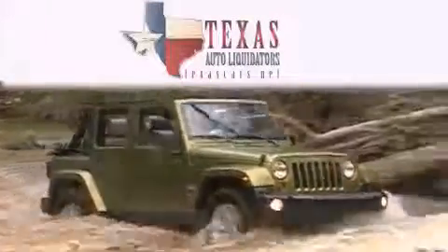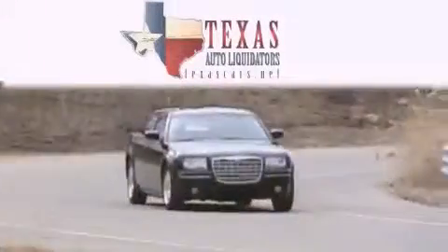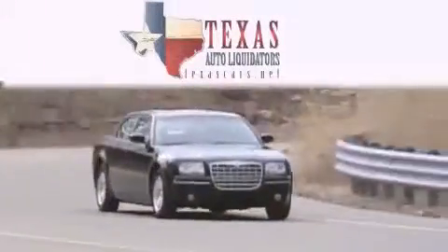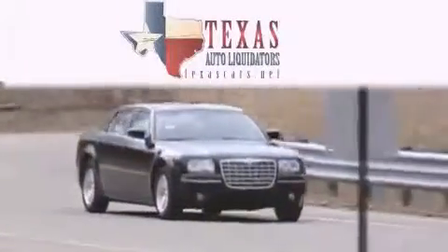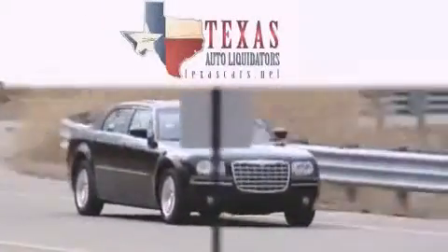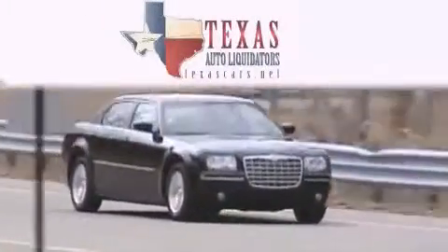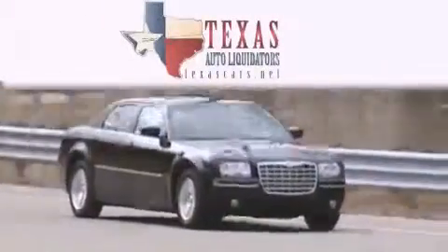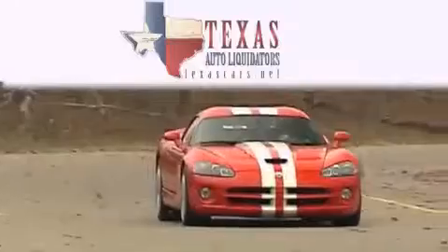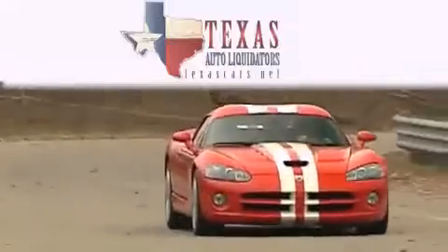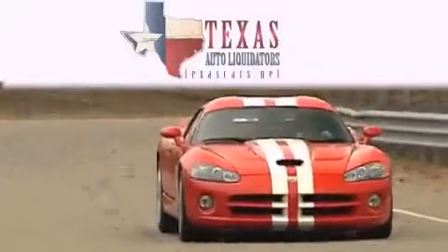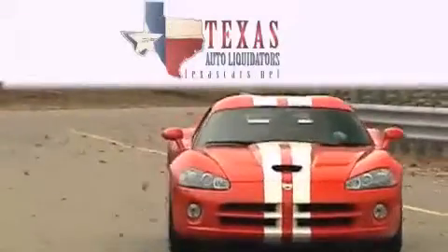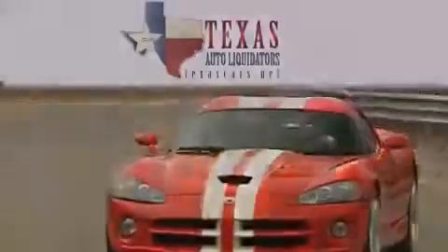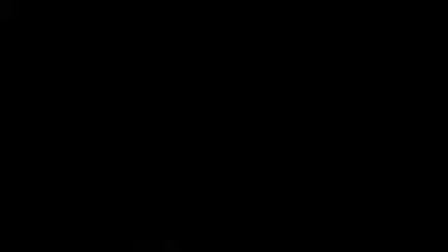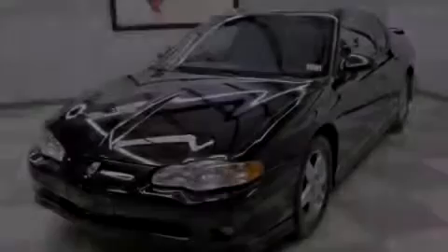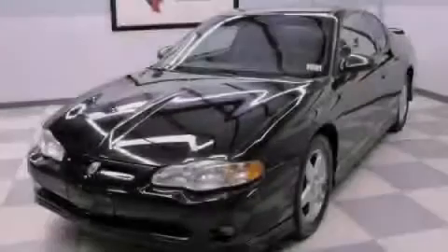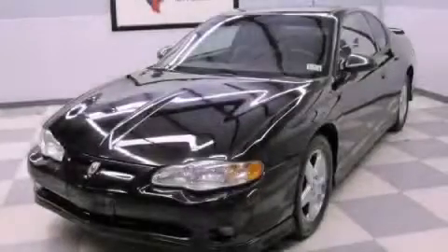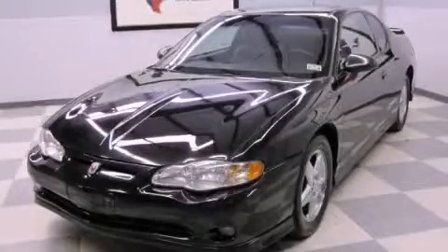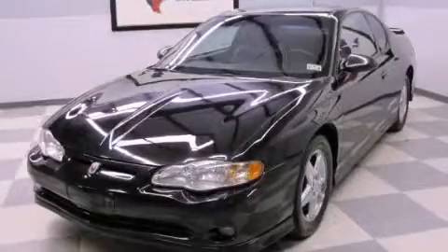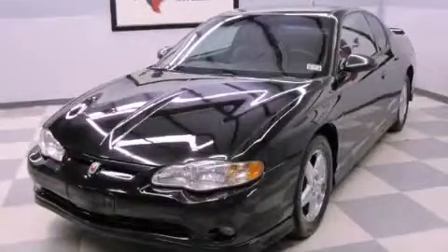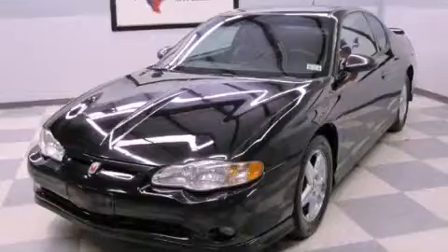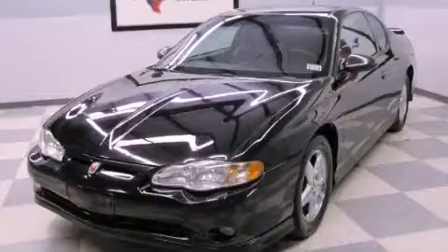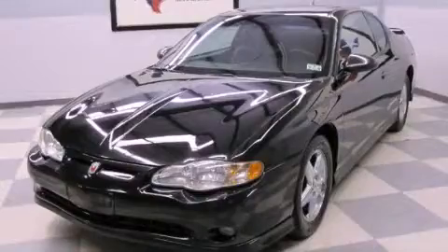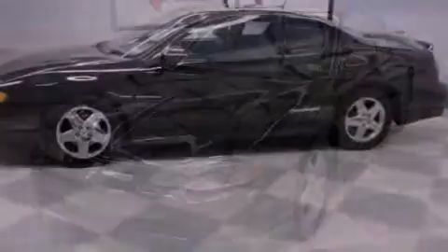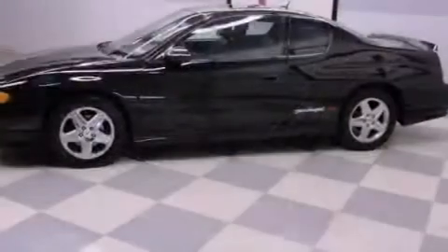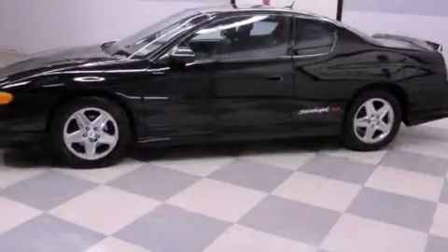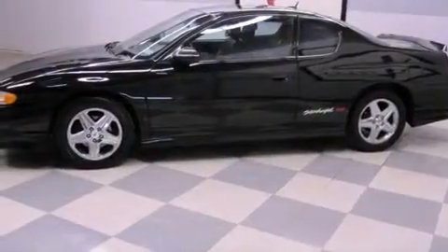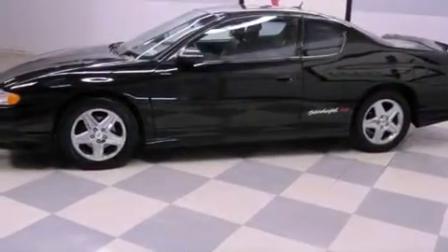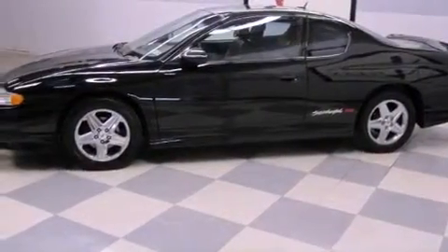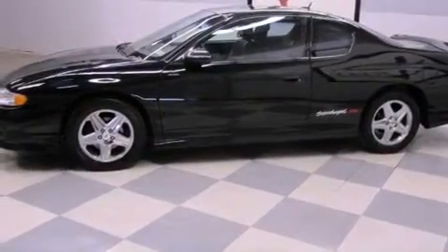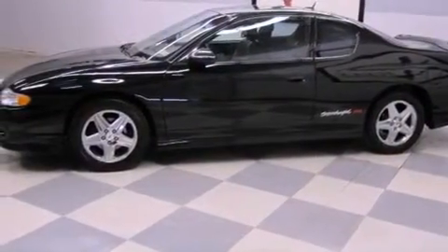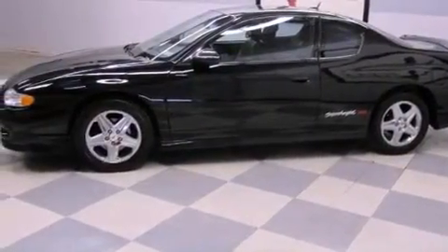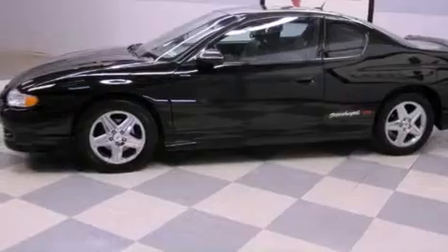Another fine vehicle offered by Texas Auto Liquidators. This is a 2005 Chevrolet Monte Carlo. It features a 3.8-liter six-cylinder engine and an automatic transmission.